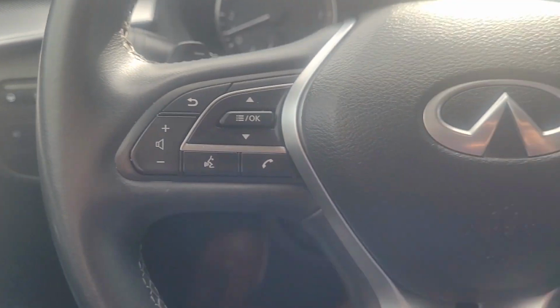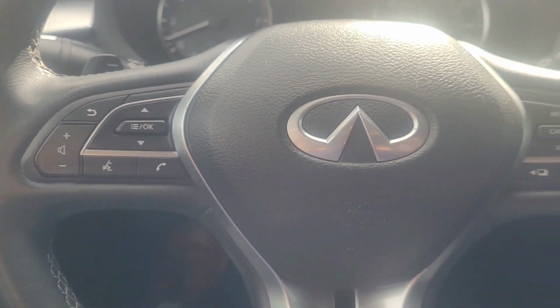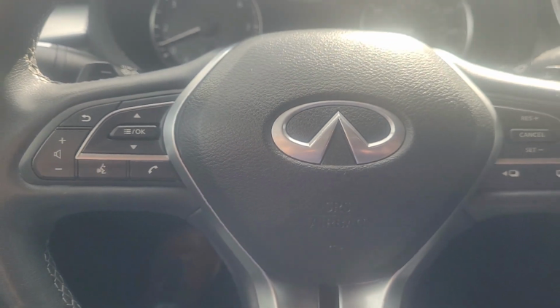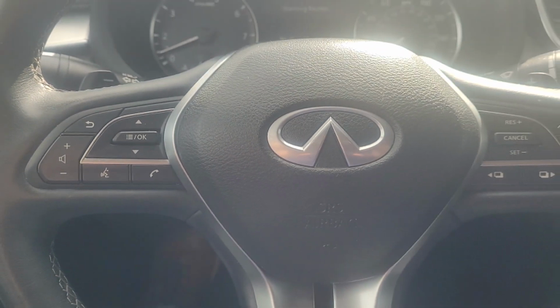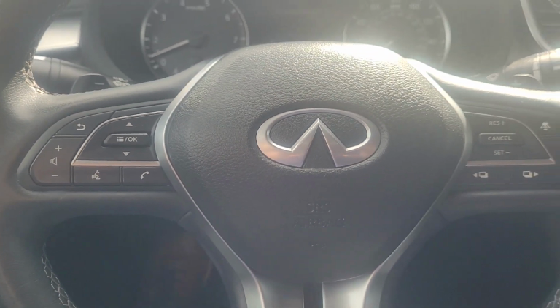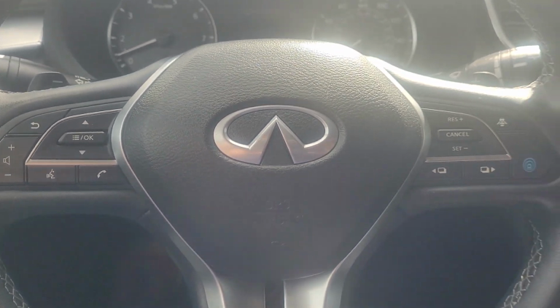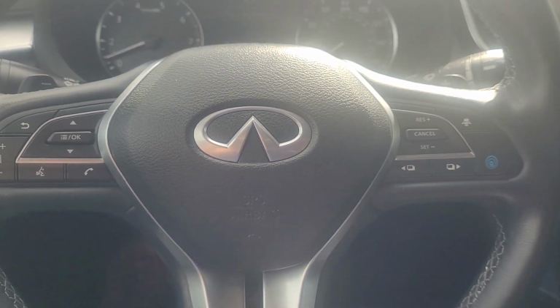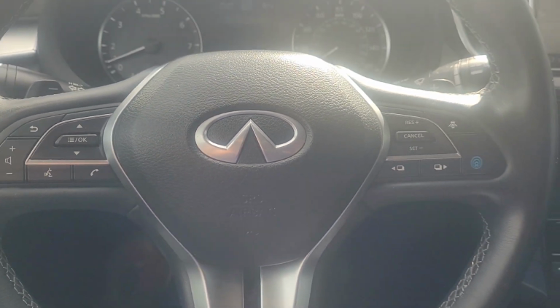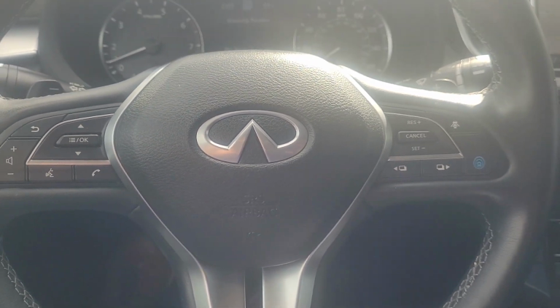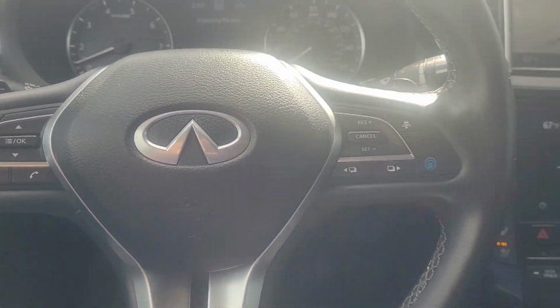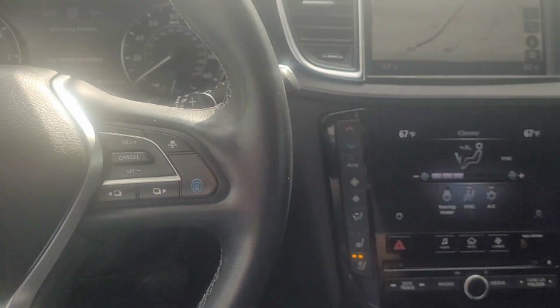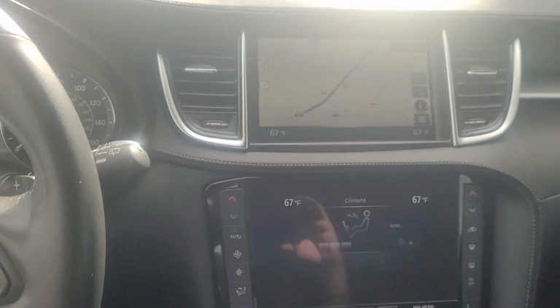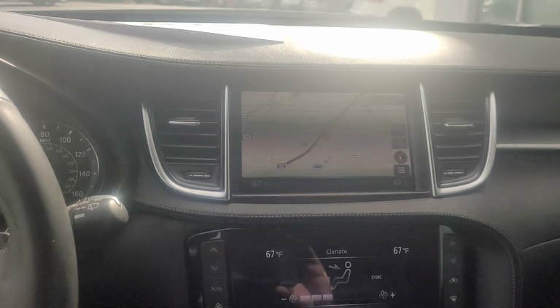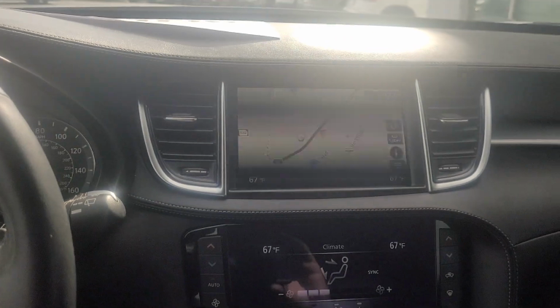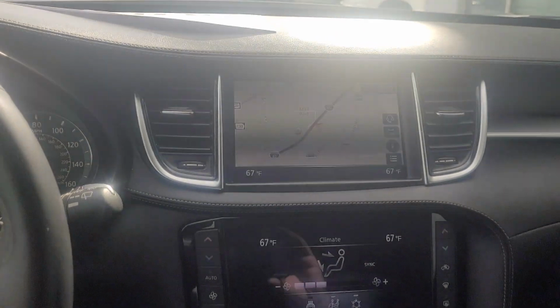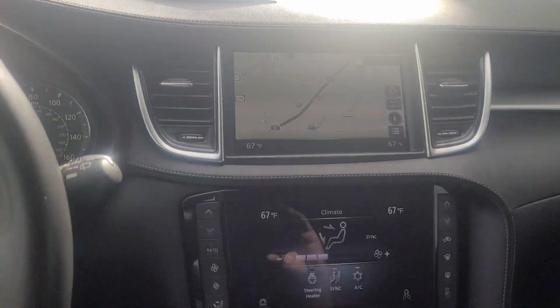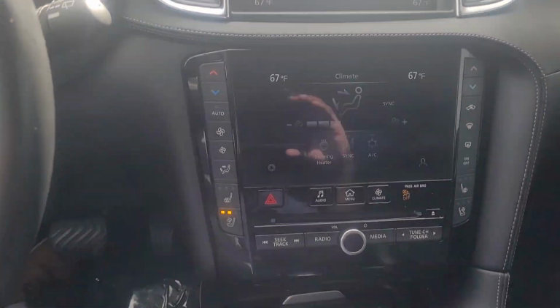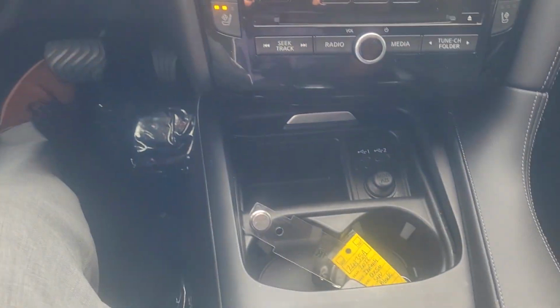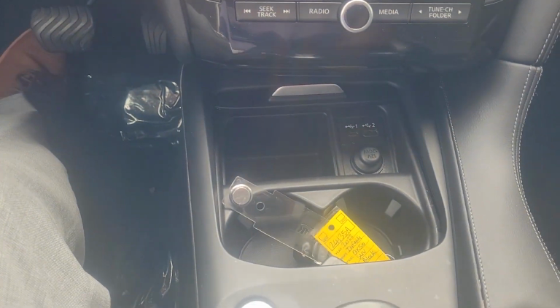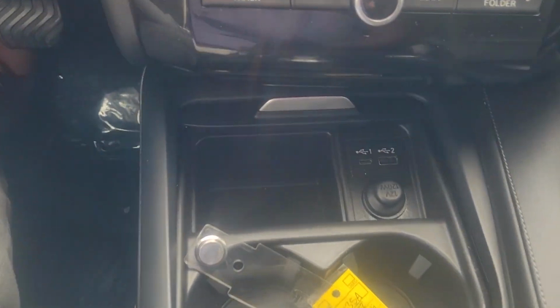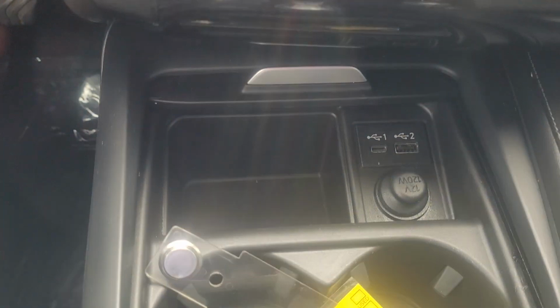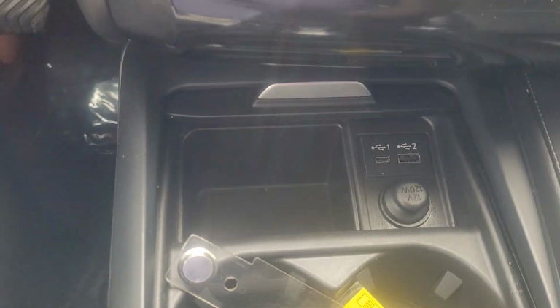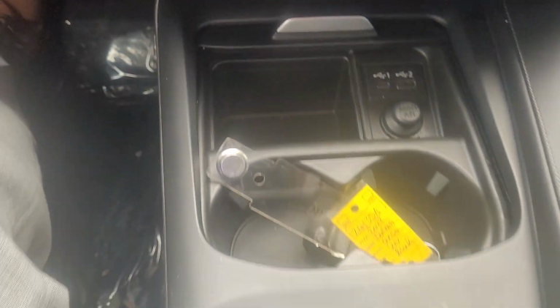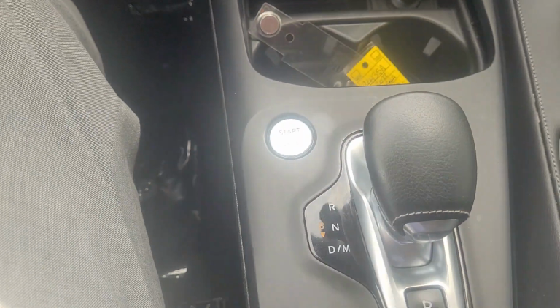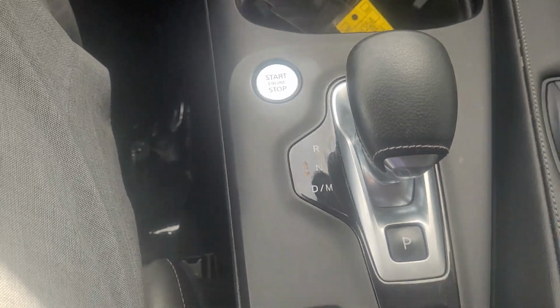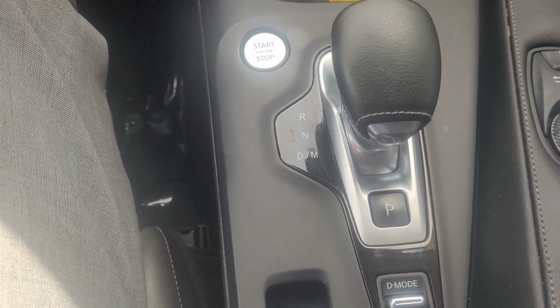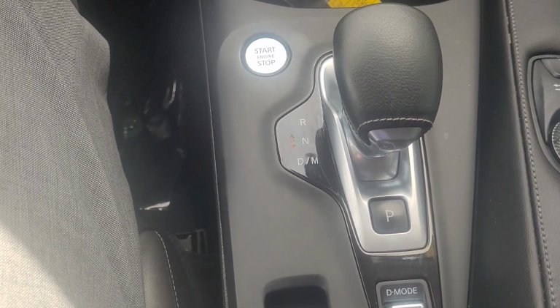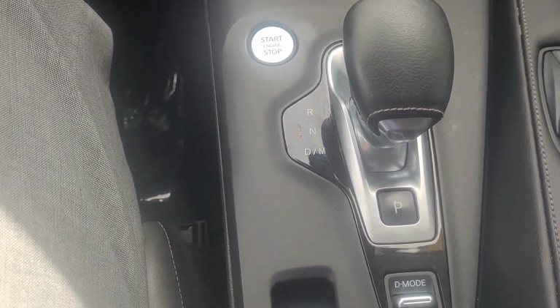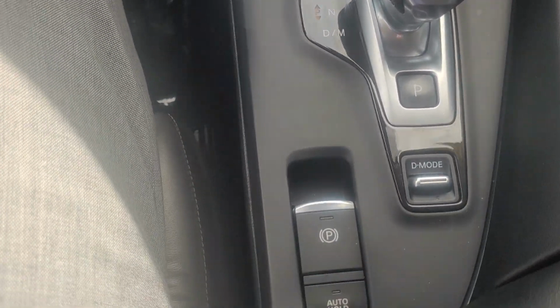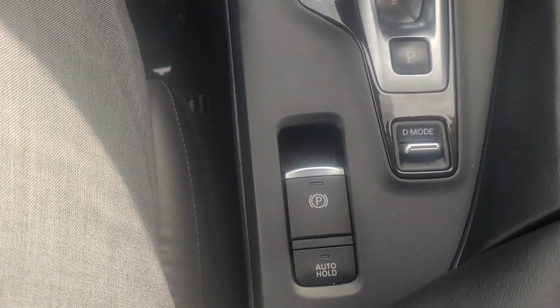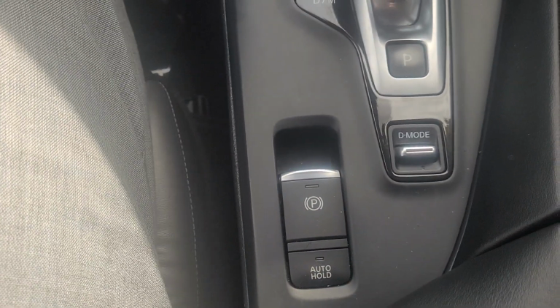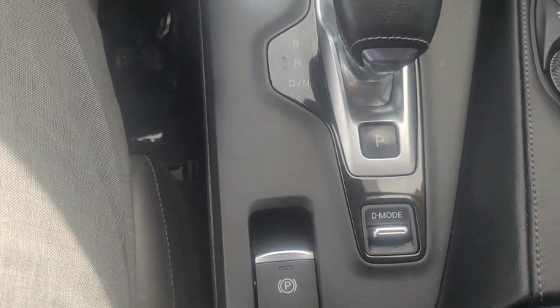Let's do the steering wheel. Your navigation. USB-C ports, here's your gear shift and your driving modes.